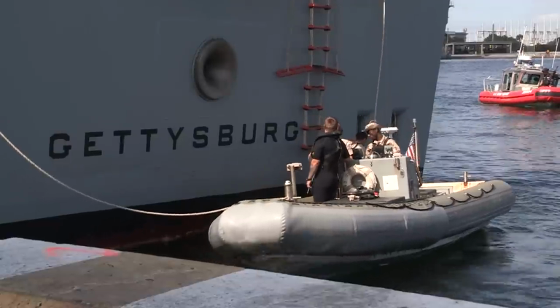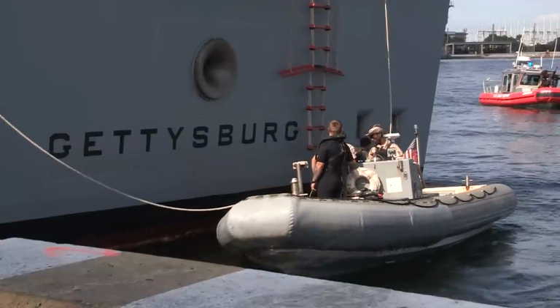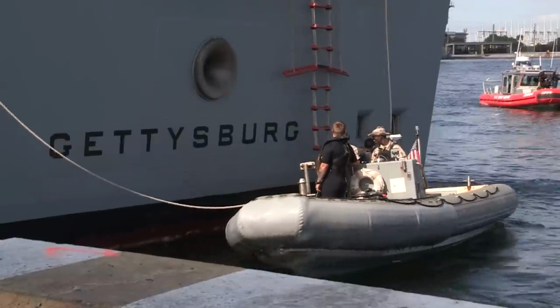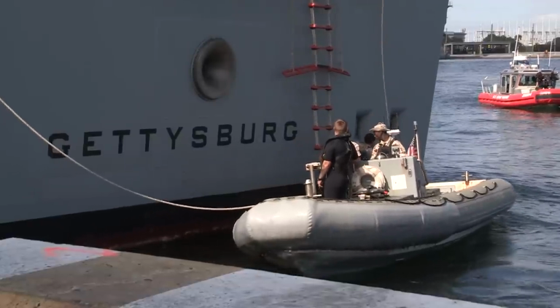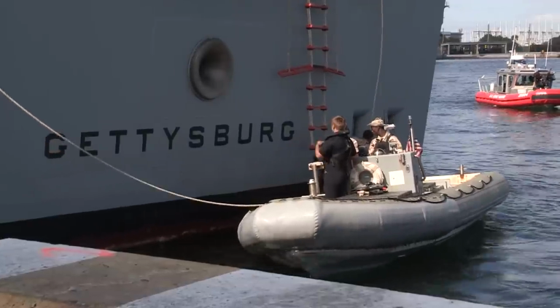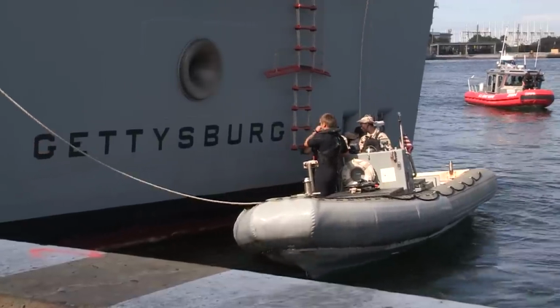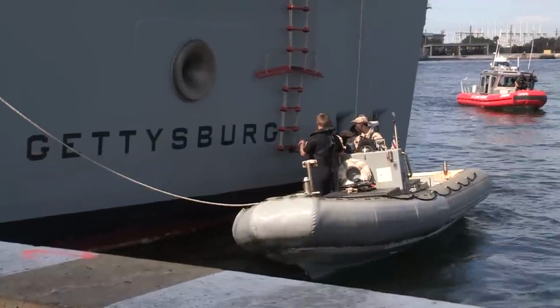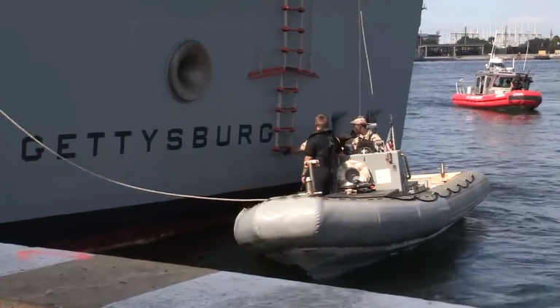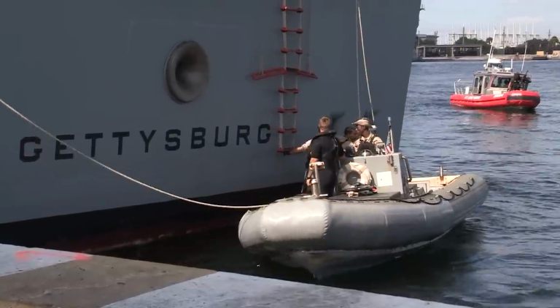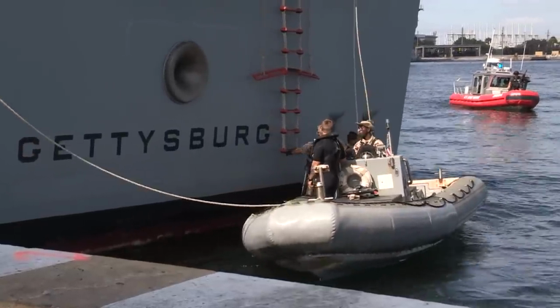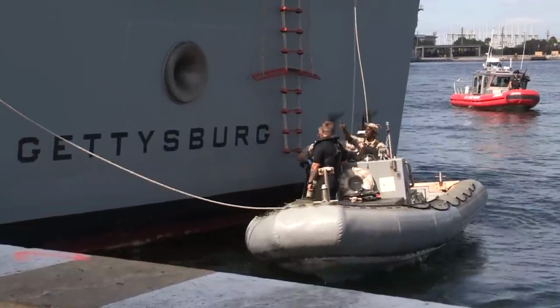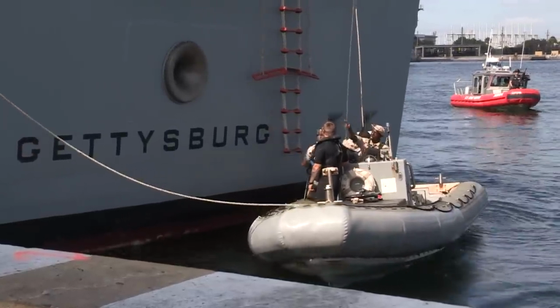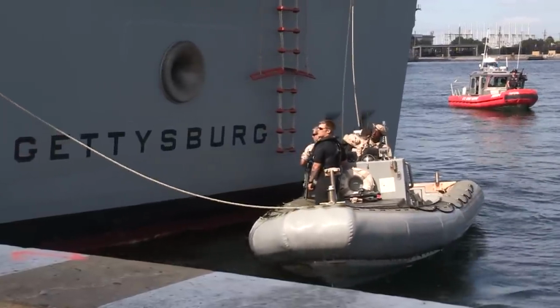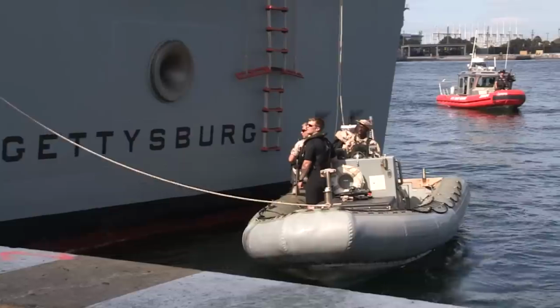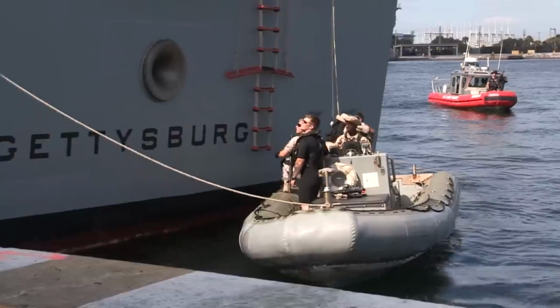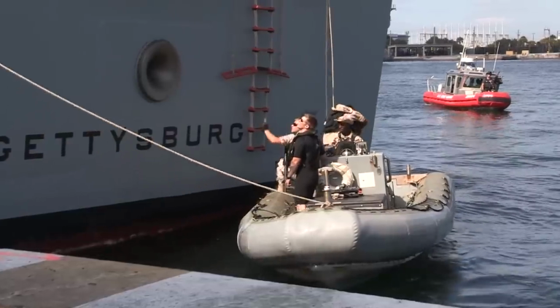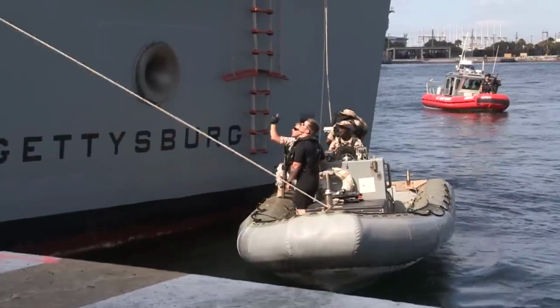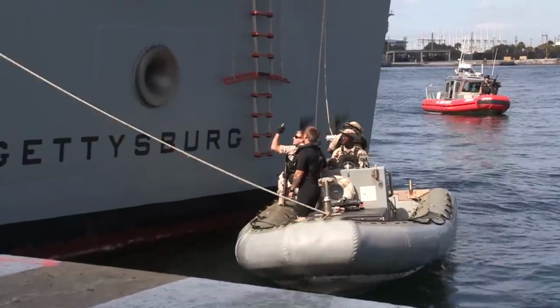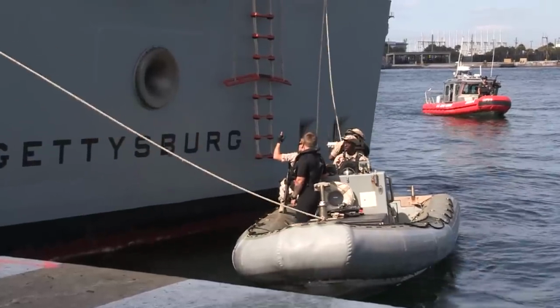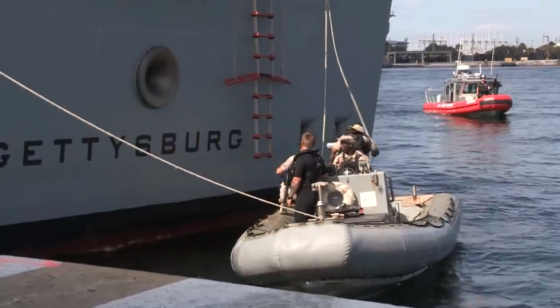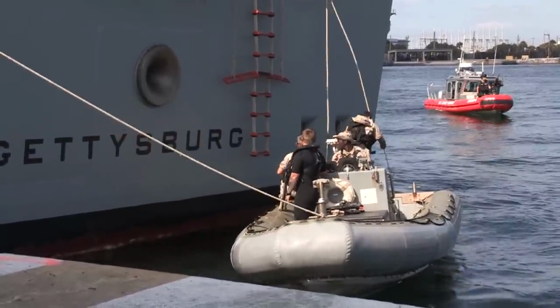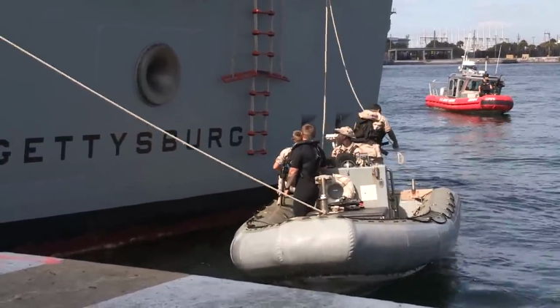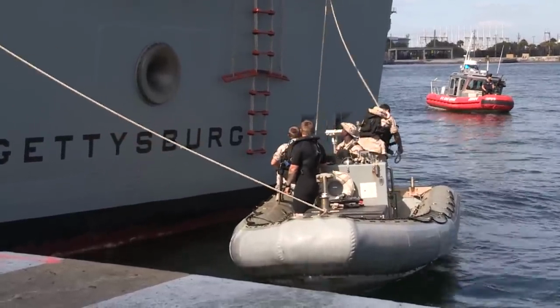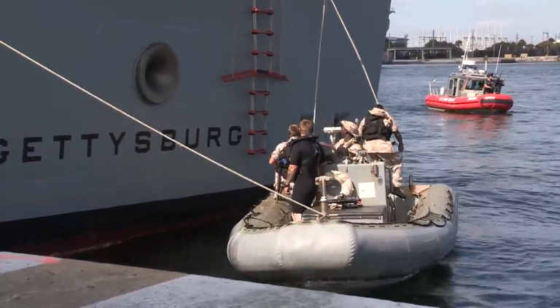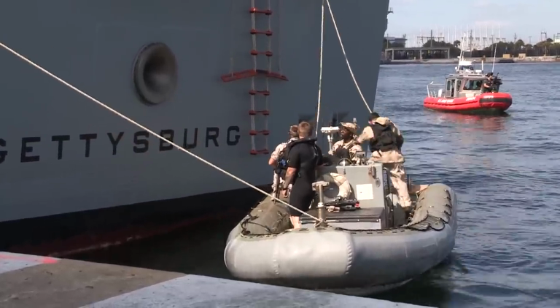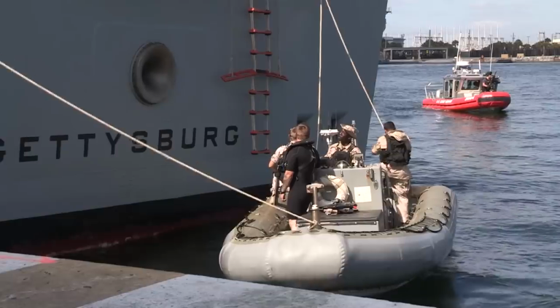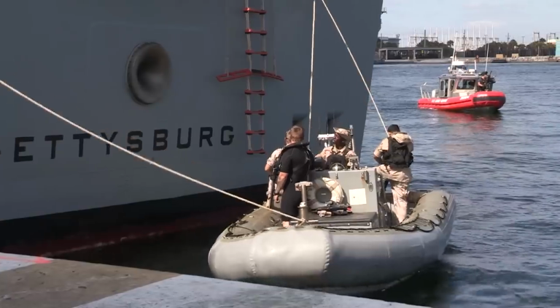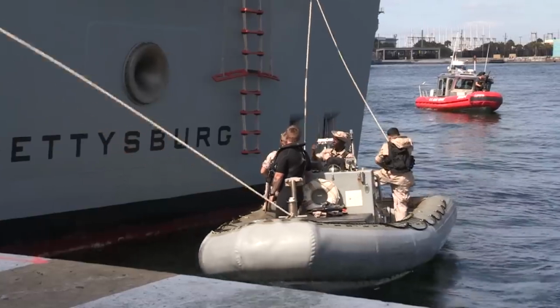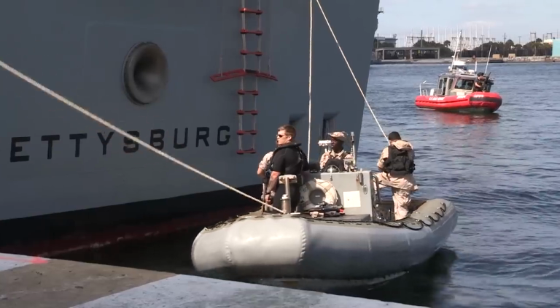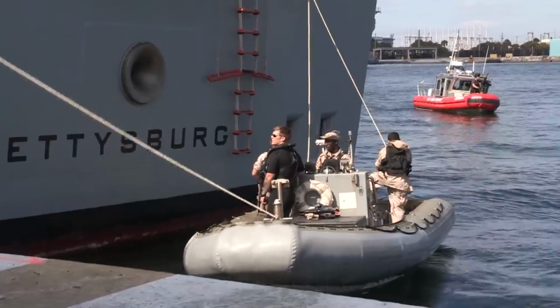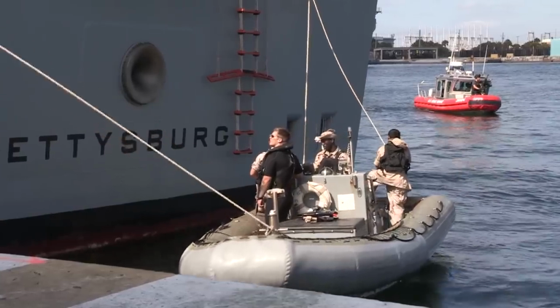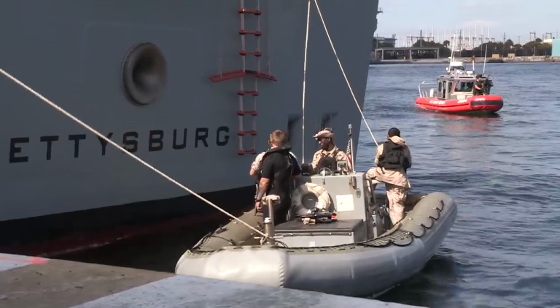So what we're doing right now, we're coming up to our ship to board it. Depending on the size of the vessel, the free board, the height of it, it could be up to a 20-foot climb that they're going up with the ladder.